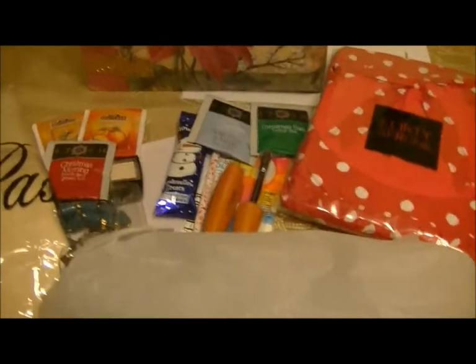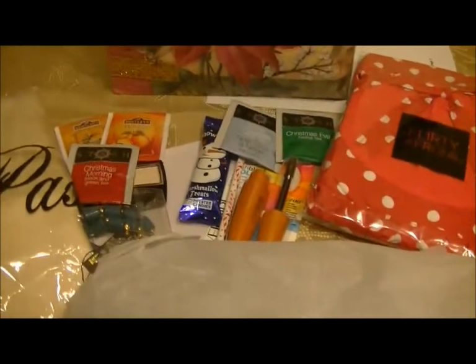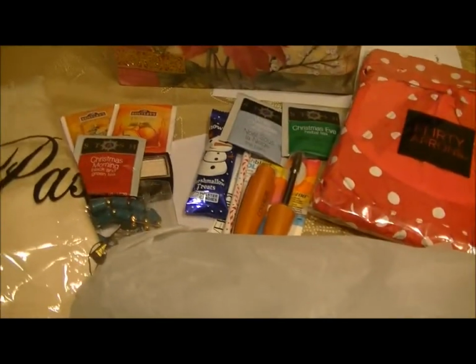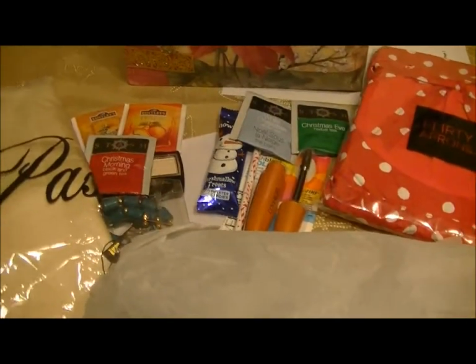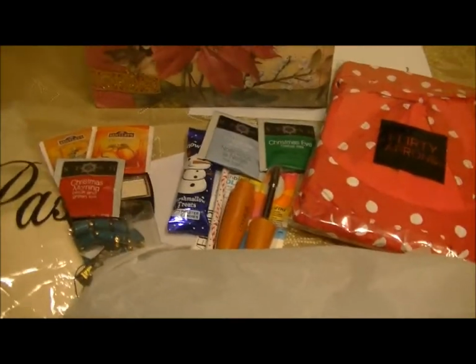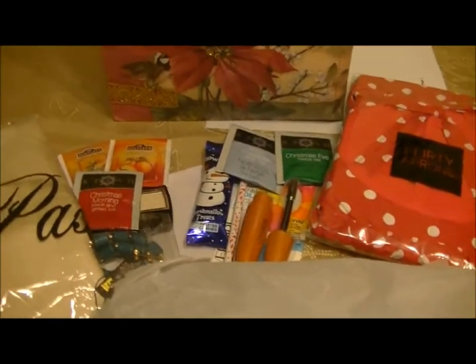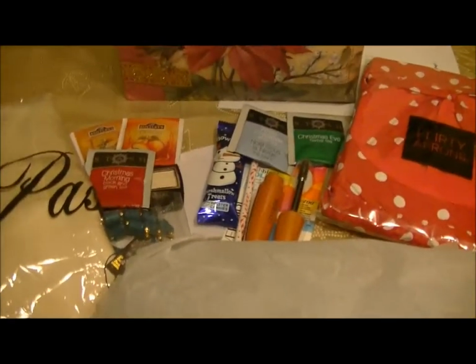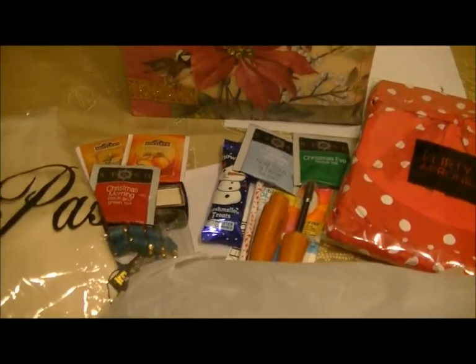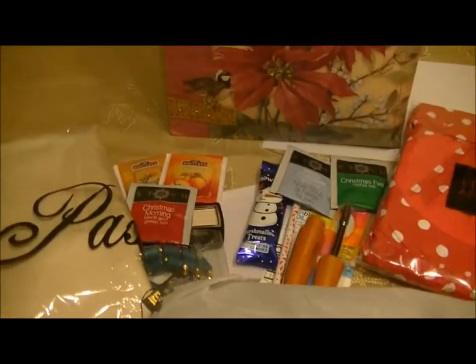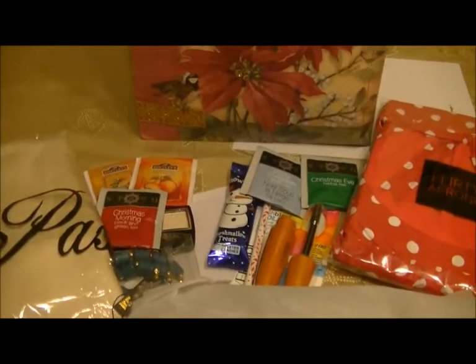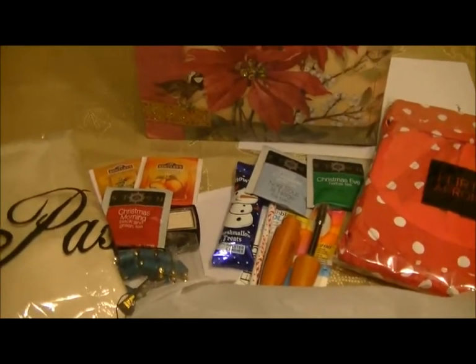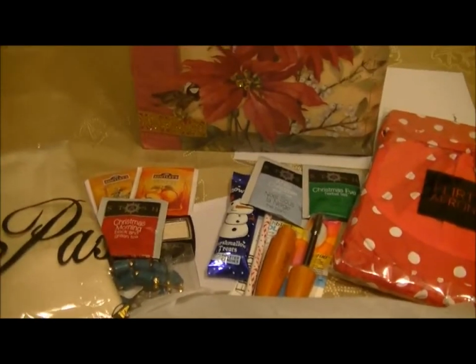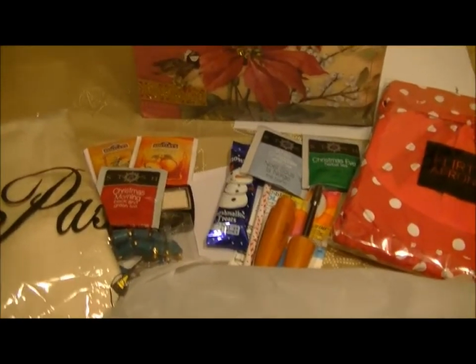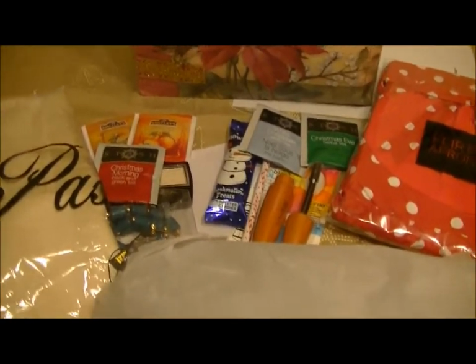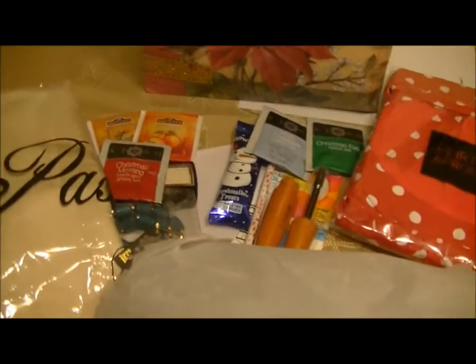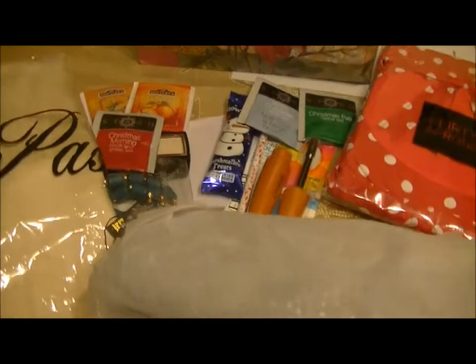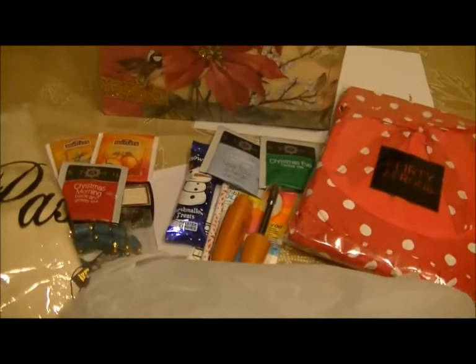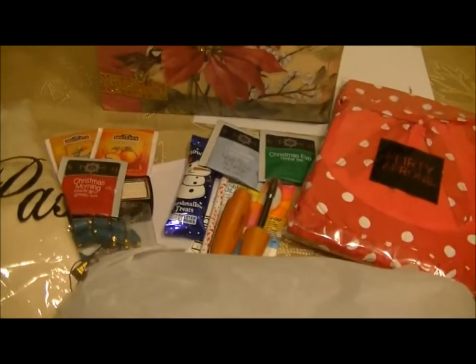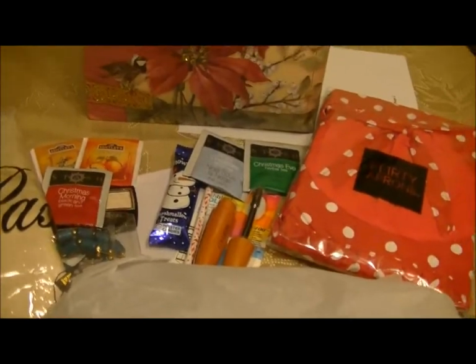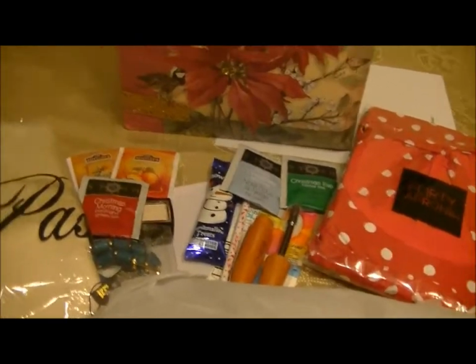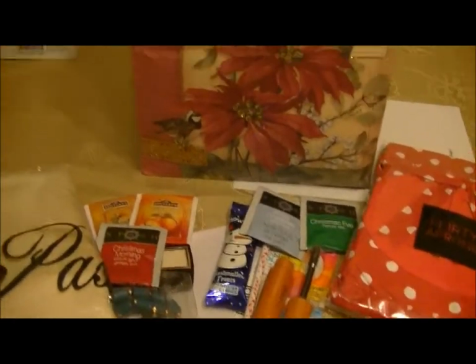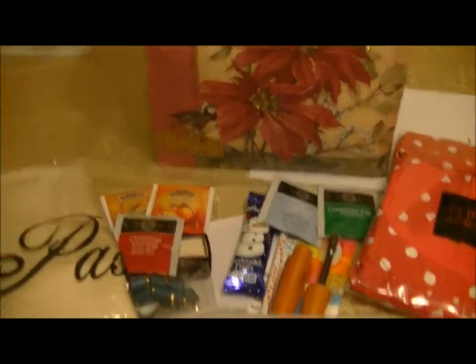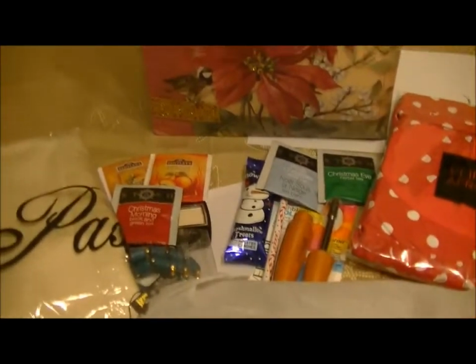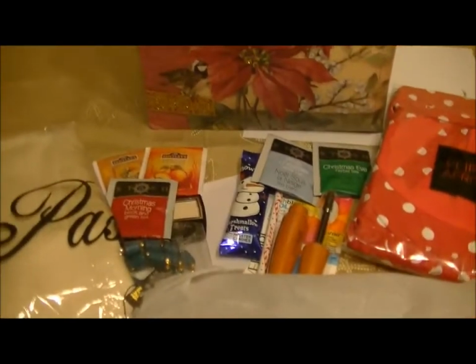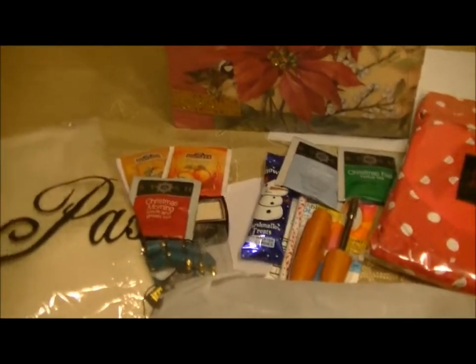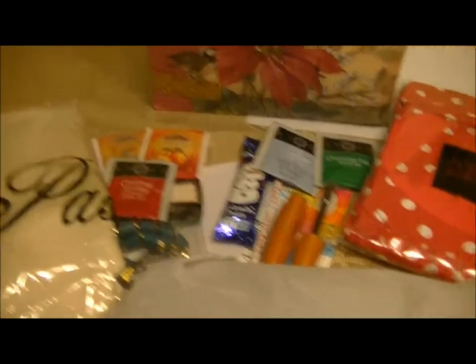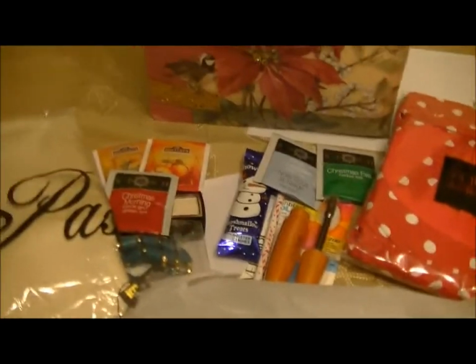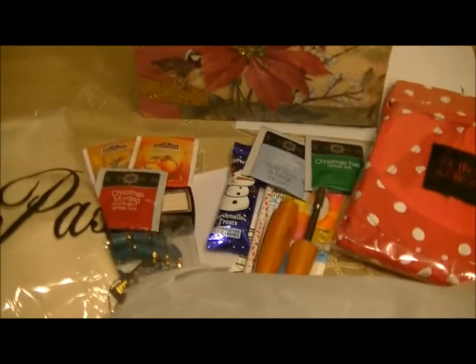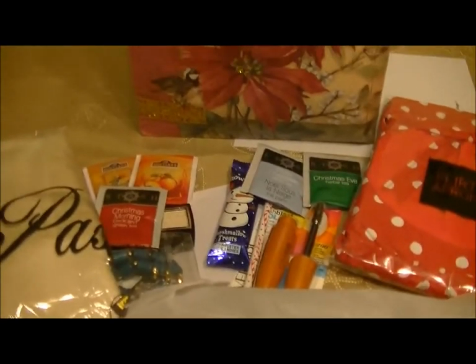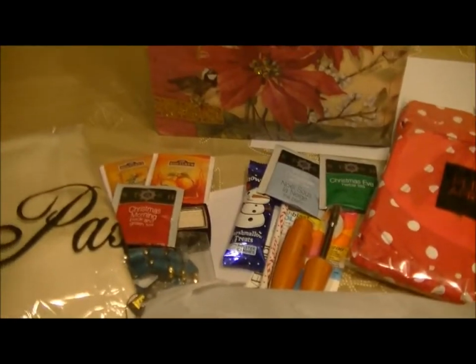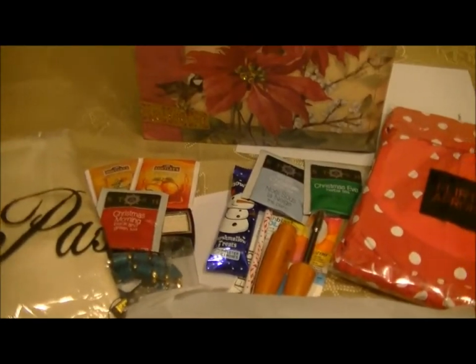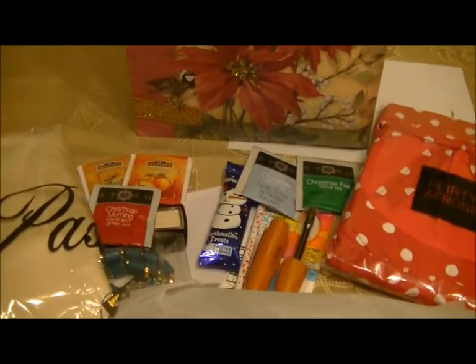So anyway, I'm going to wrap it back up and close it. That is what was in day 12's giveaway. Thank you guys so very much for watching and being subscribed to my channel. Till next time, bye!